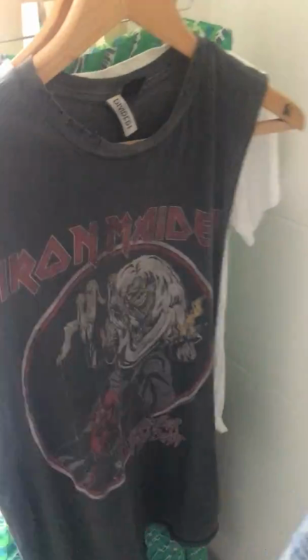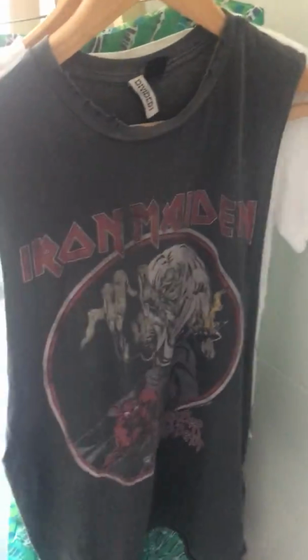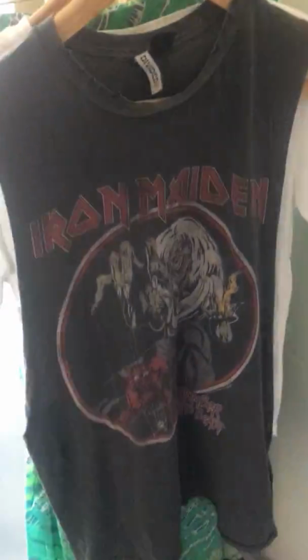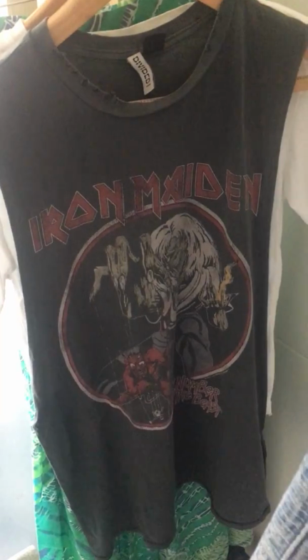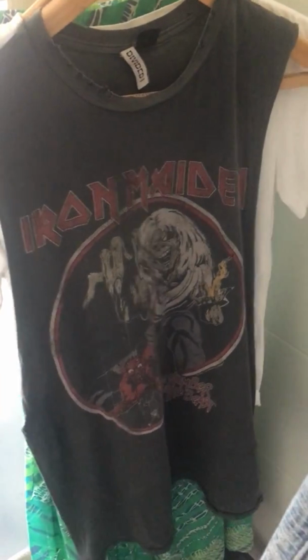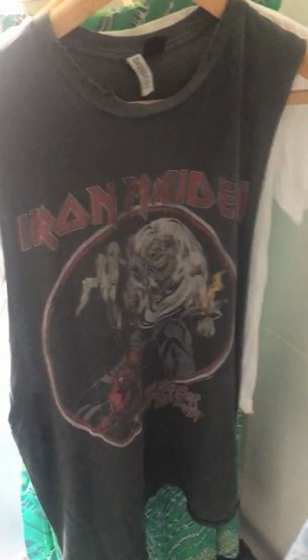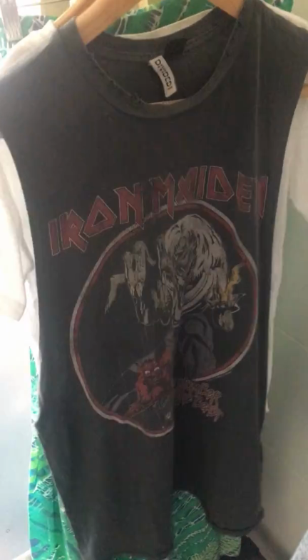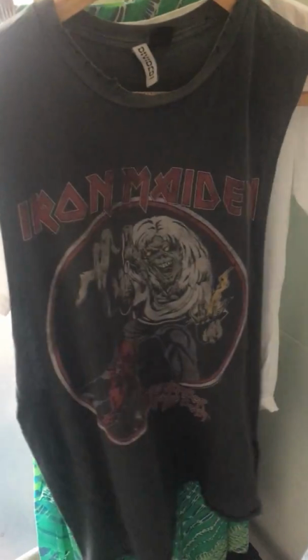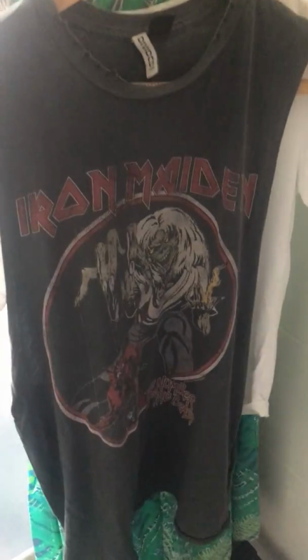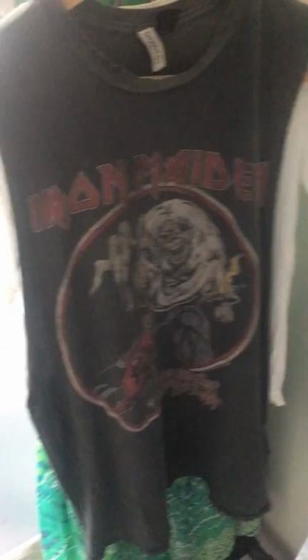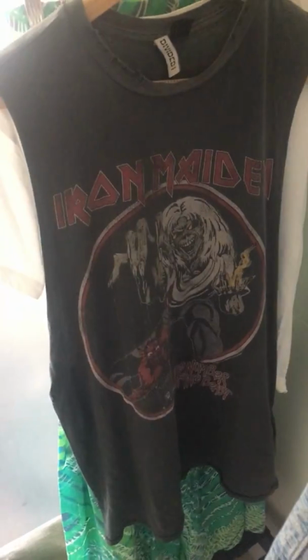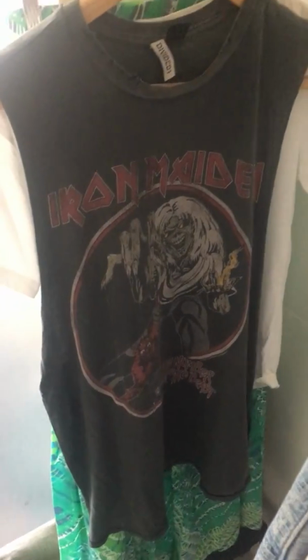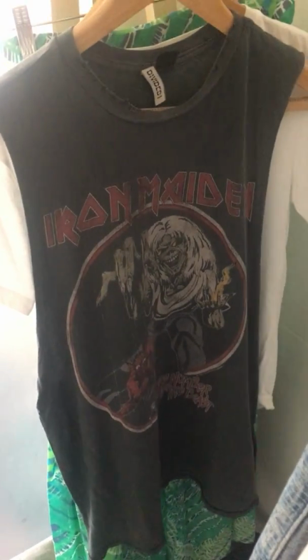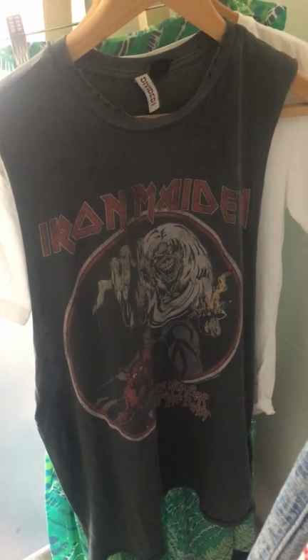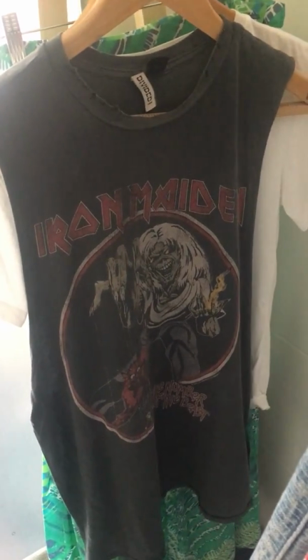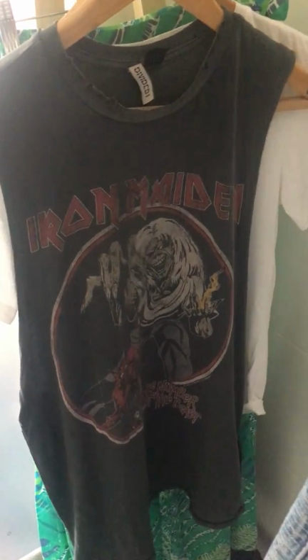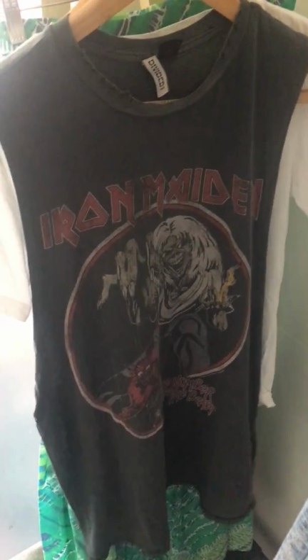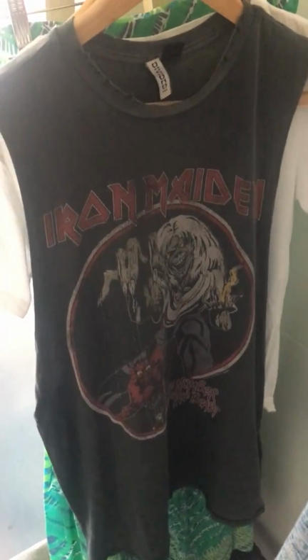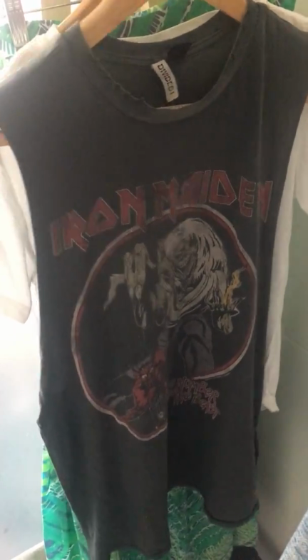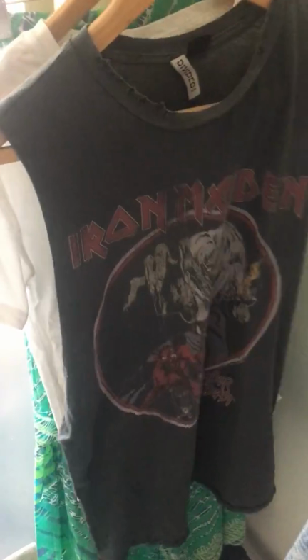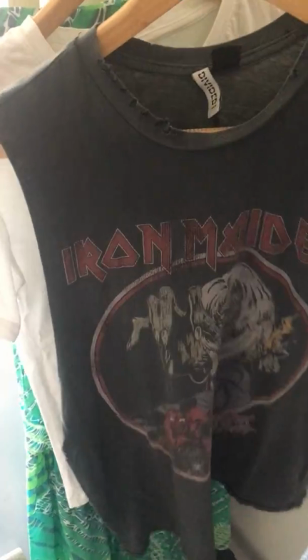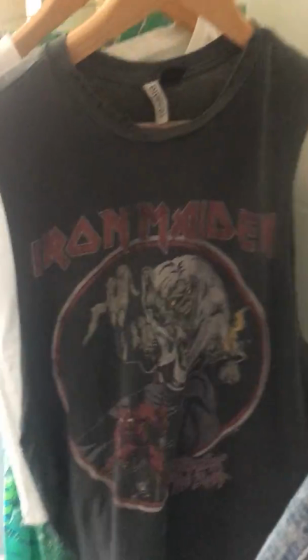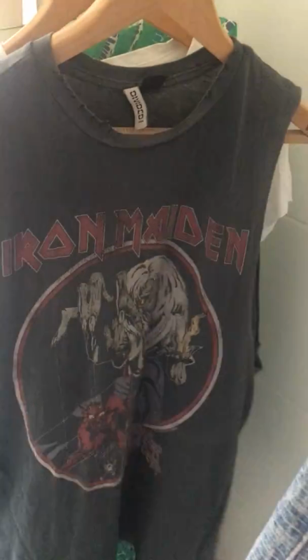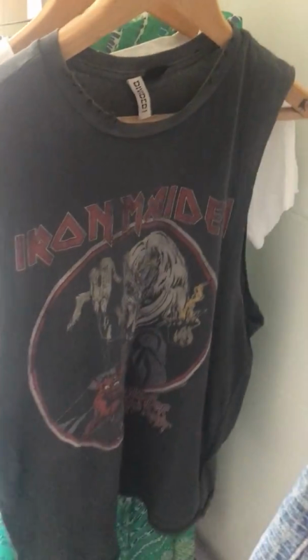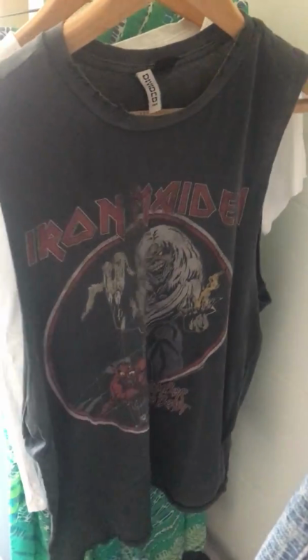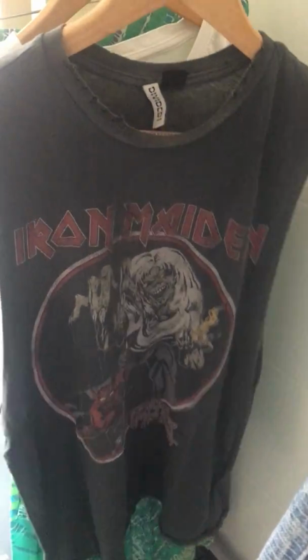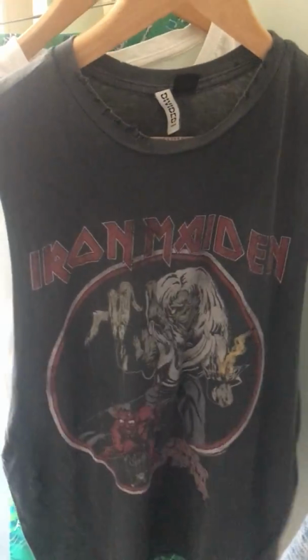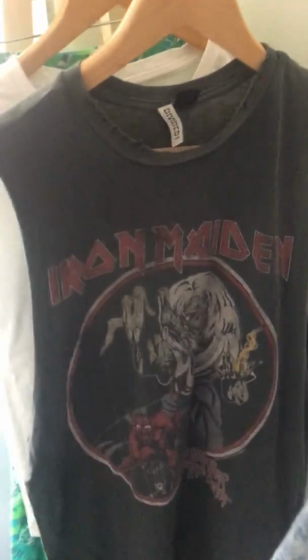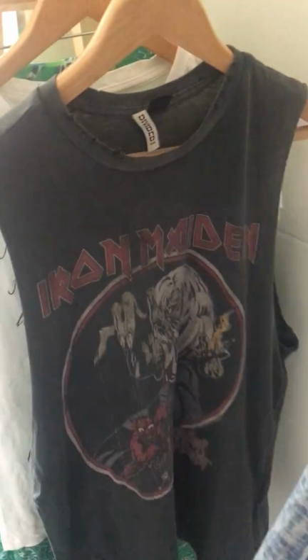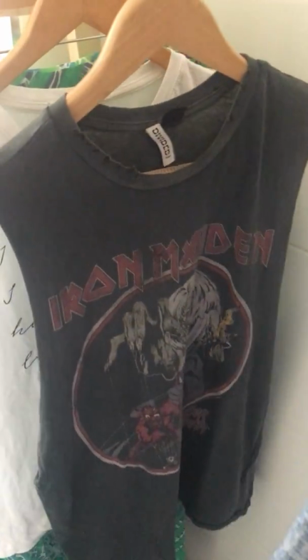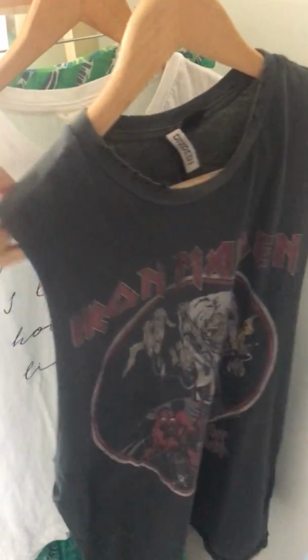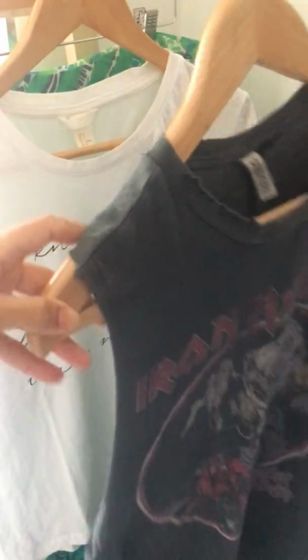Then I've got another H&M purchase. This is a little Iron Maiden t-shirt - well, it's actually a little sleeveless tank which has got quite a lot of attitude to it, so it's really easy to wear.